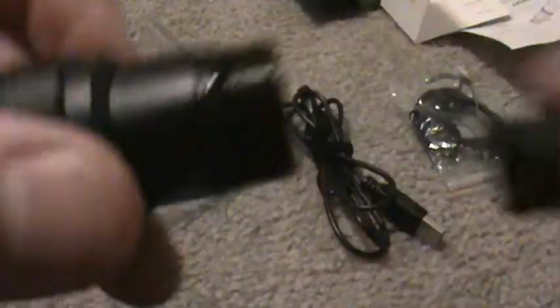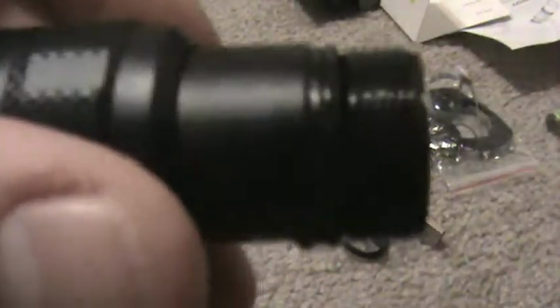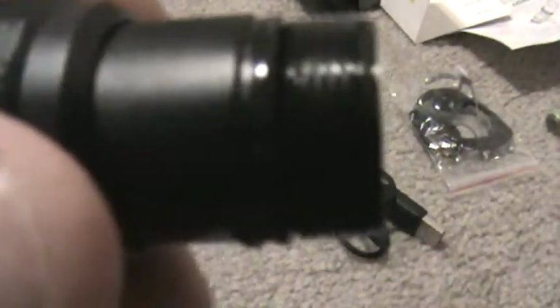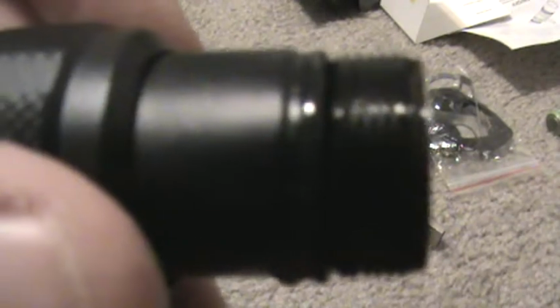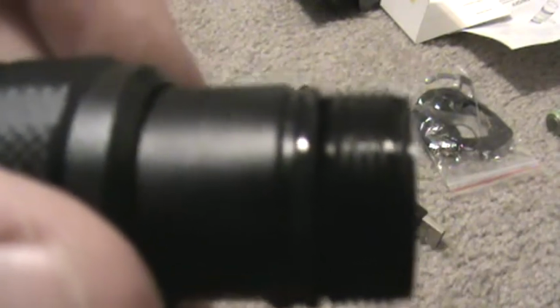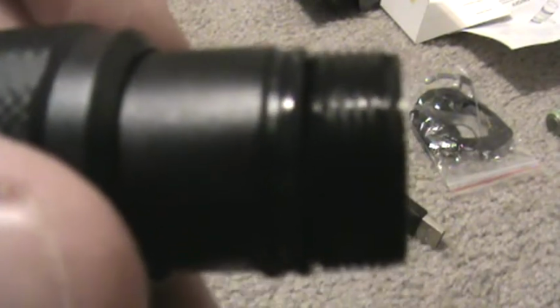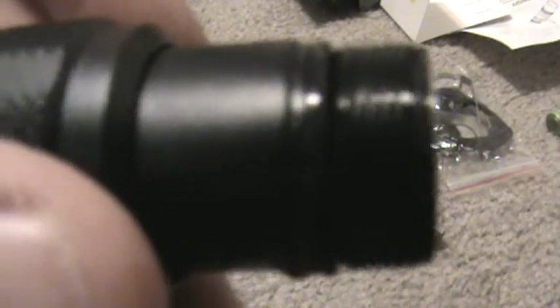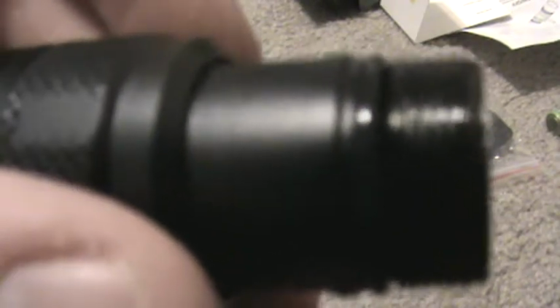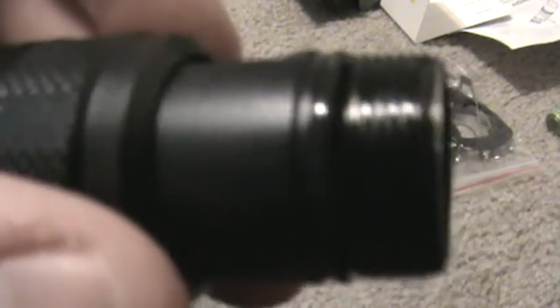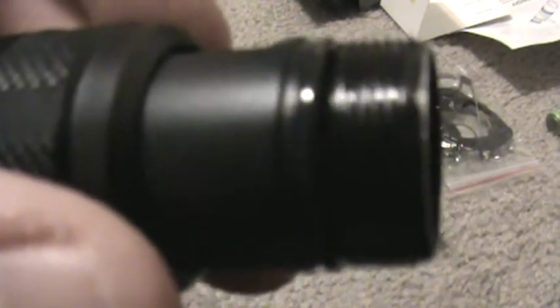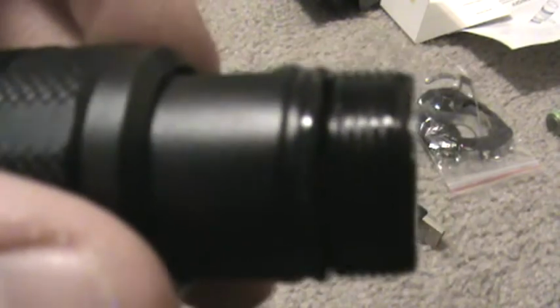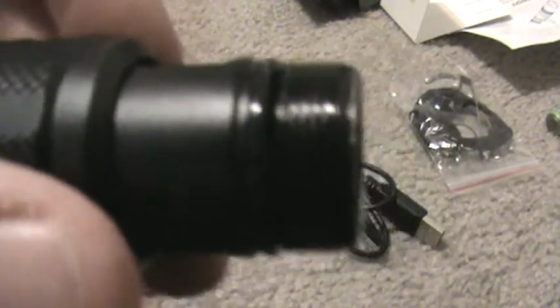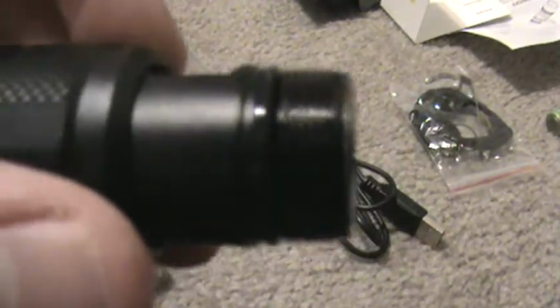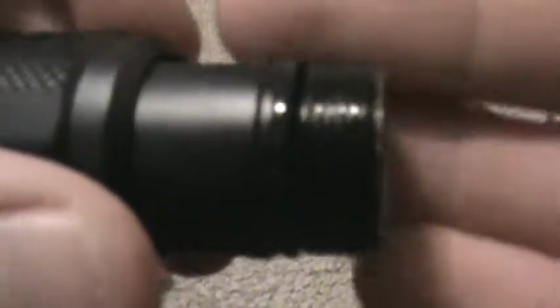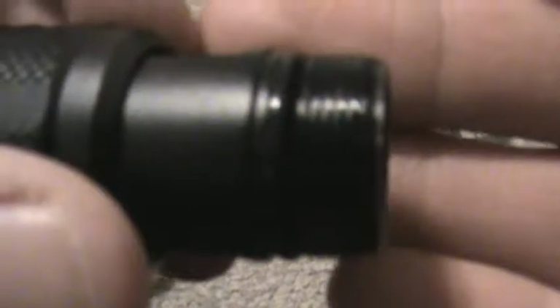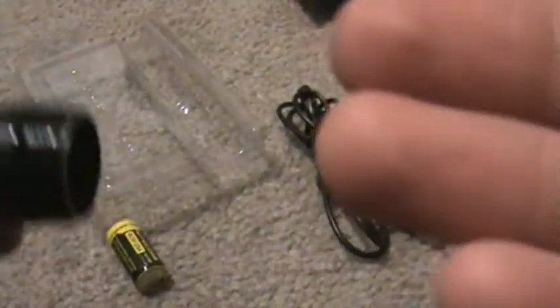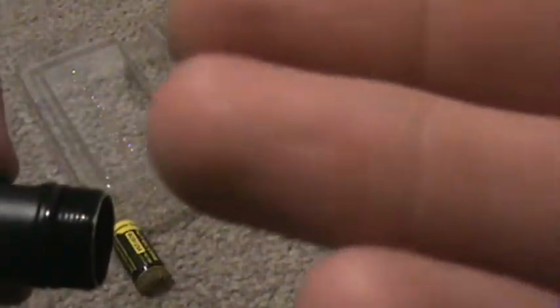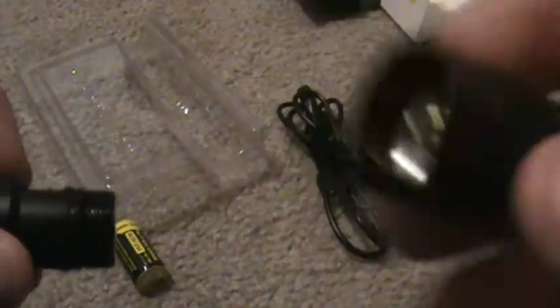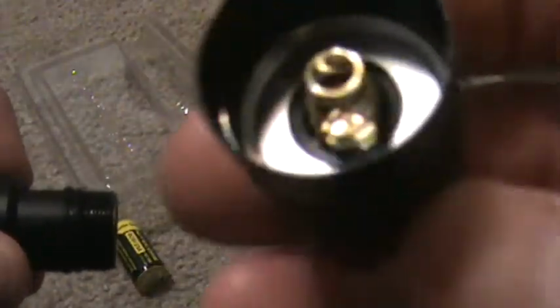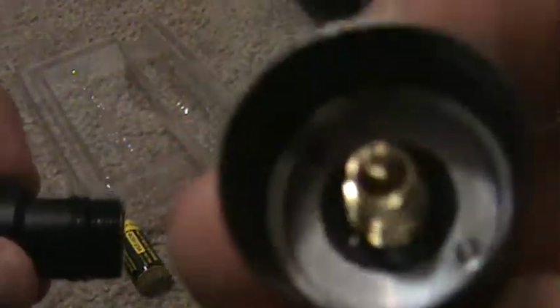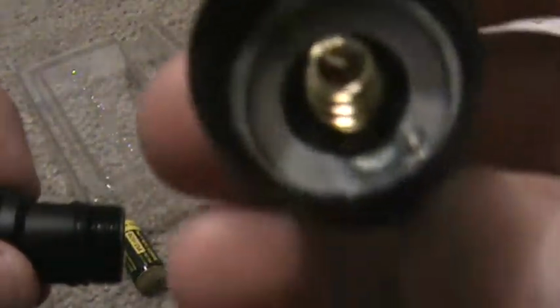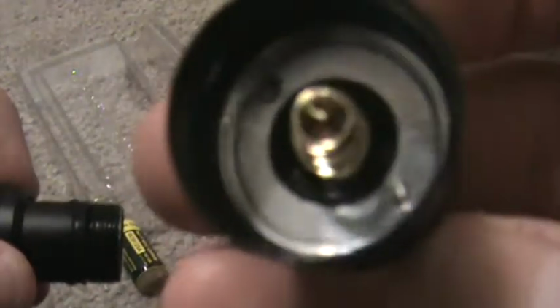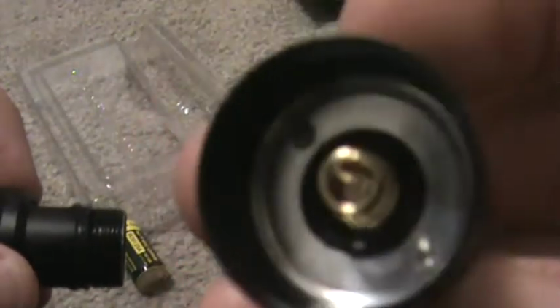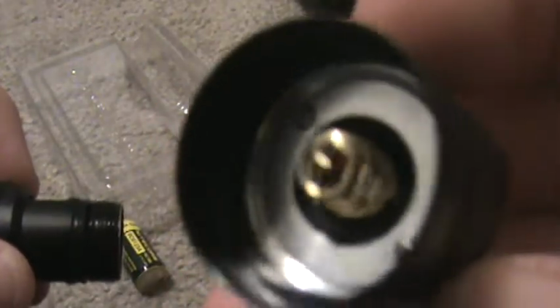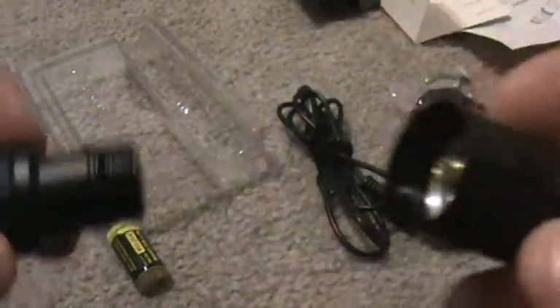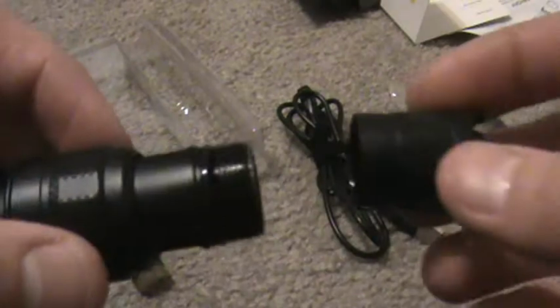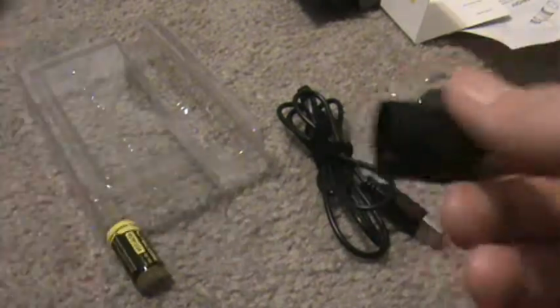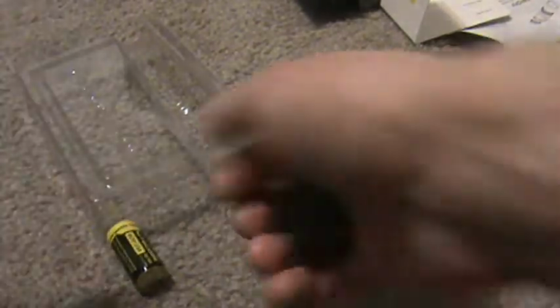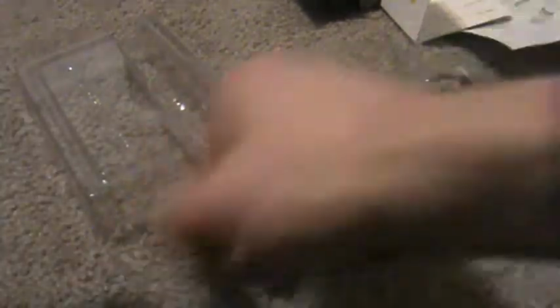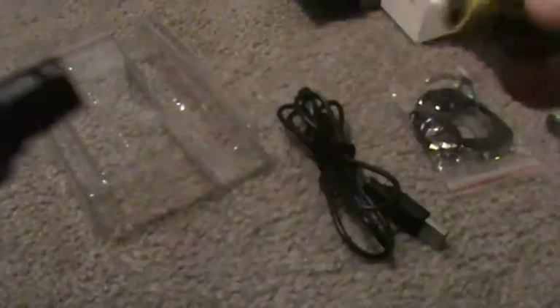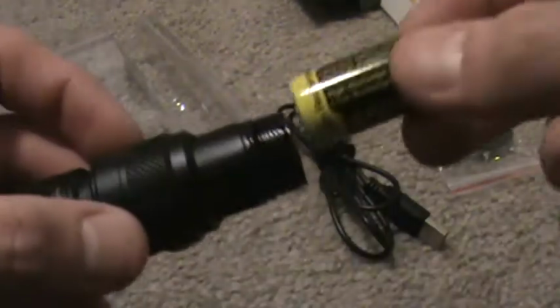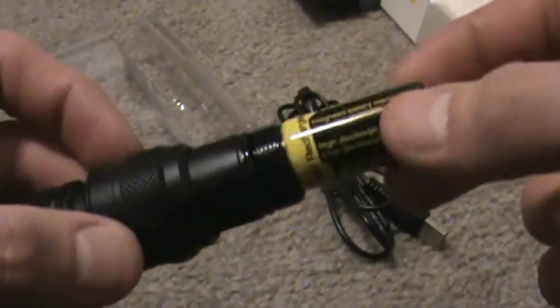The tail is square cut and it is anodized, so you can lock out the flashlight if you want to. Tail cap — pretty standard, a lot better than the Jet Beam series. I think Jet Beam tail caps were all messed up.